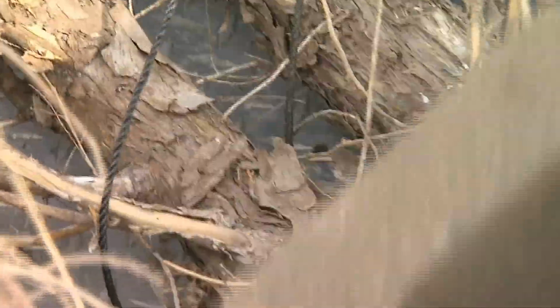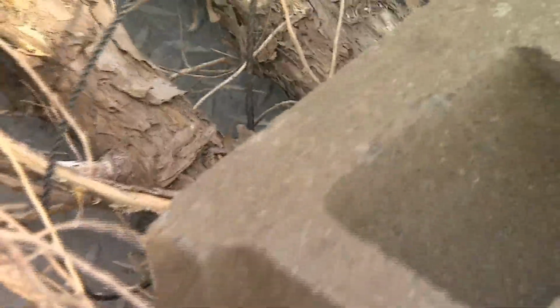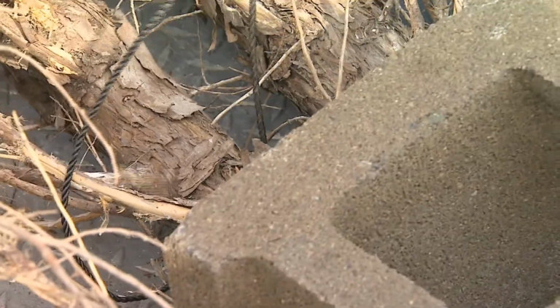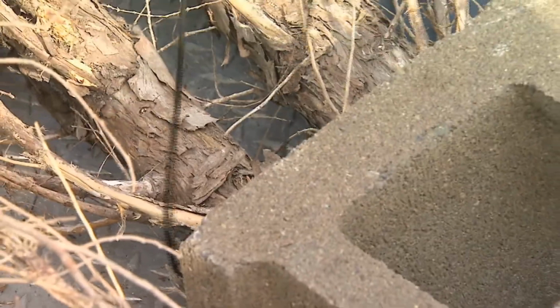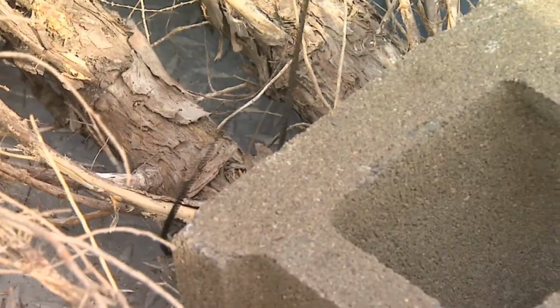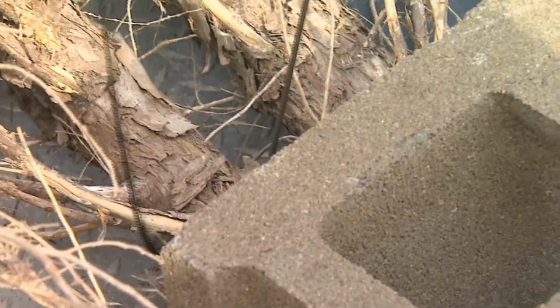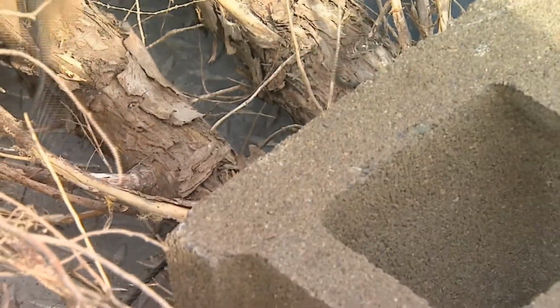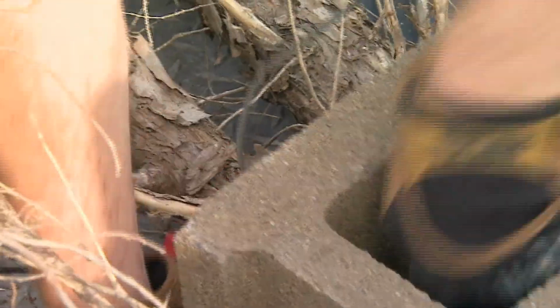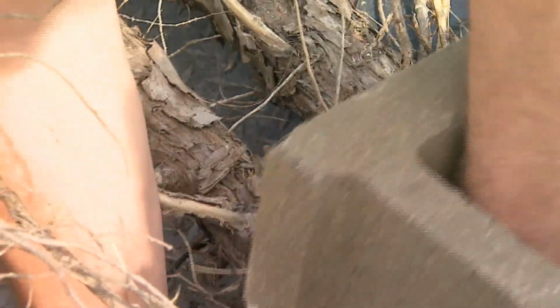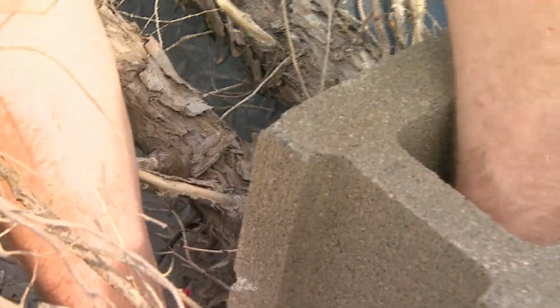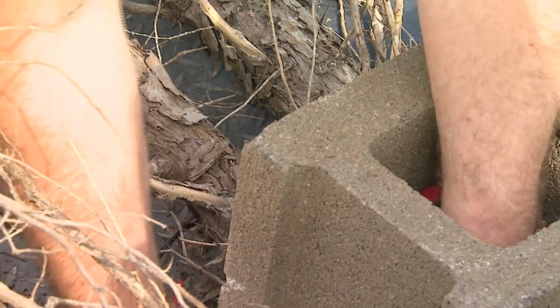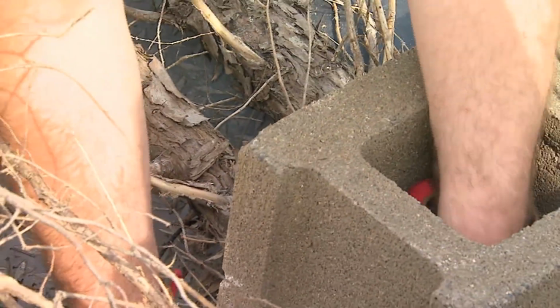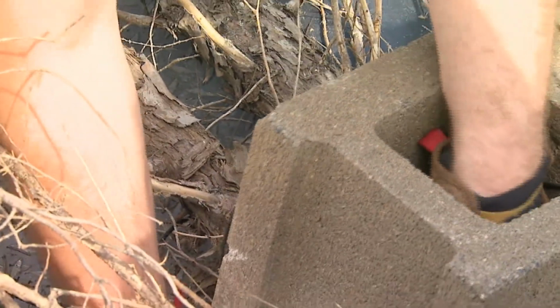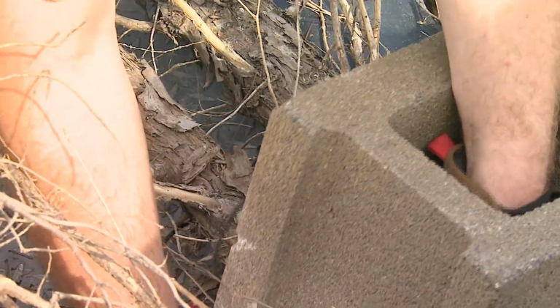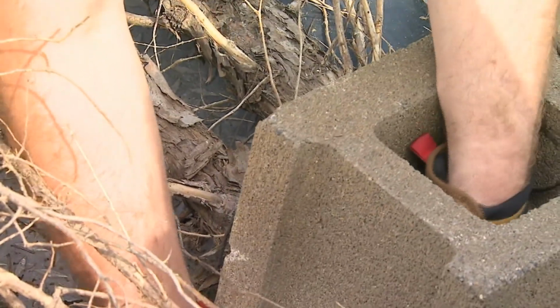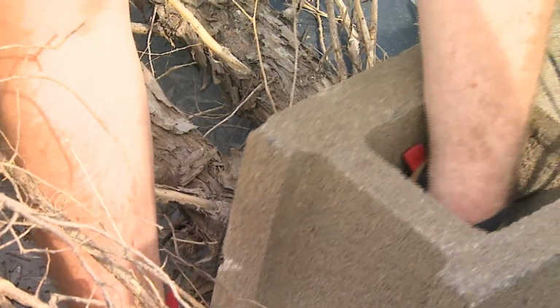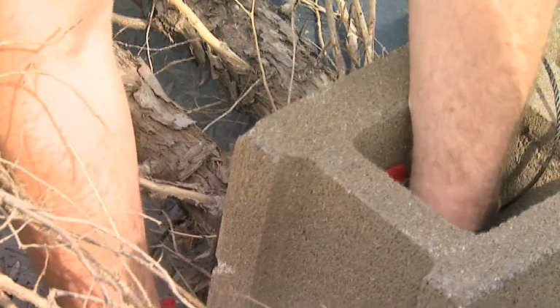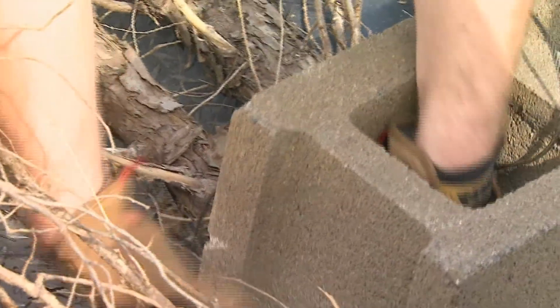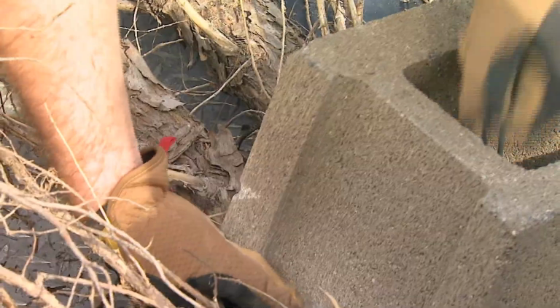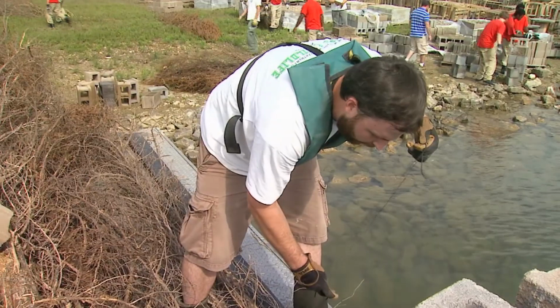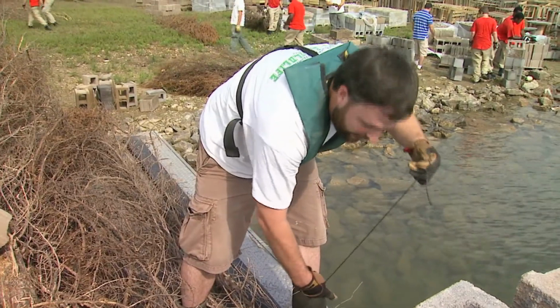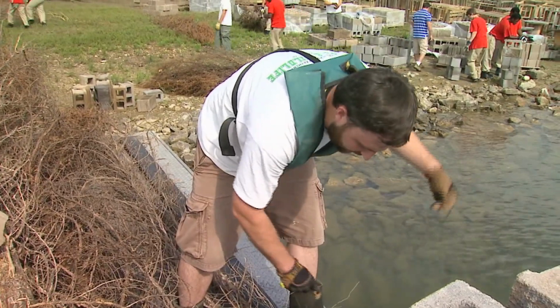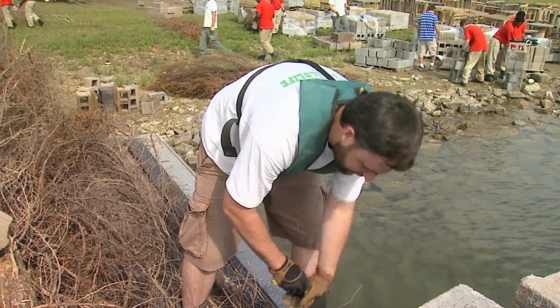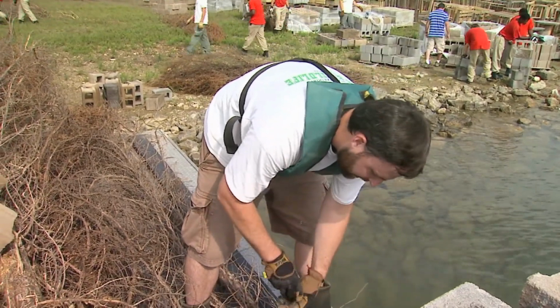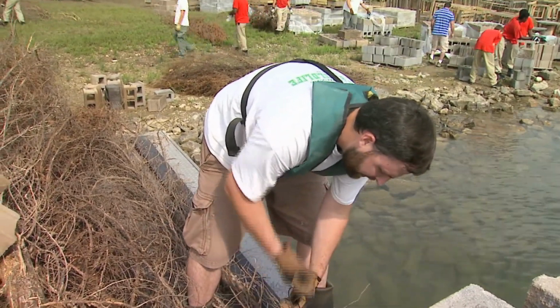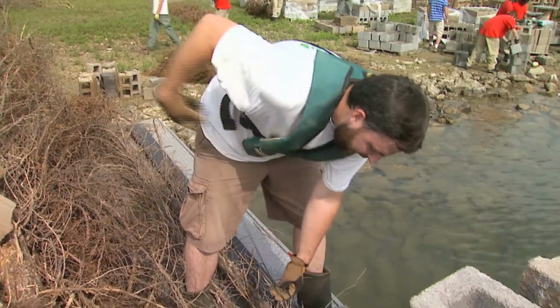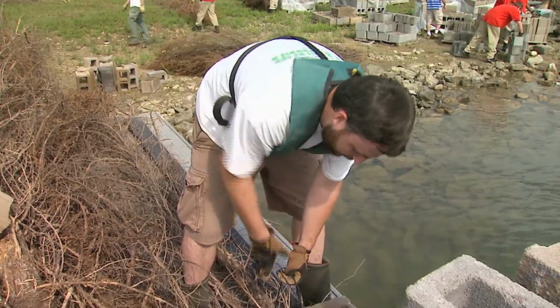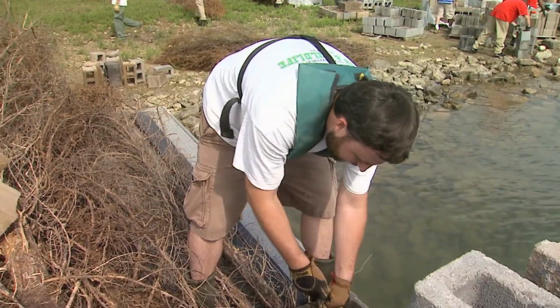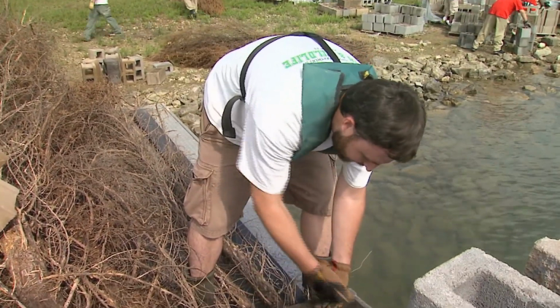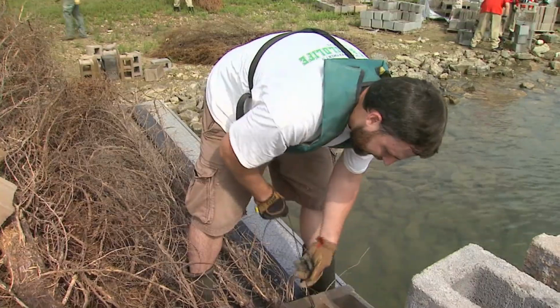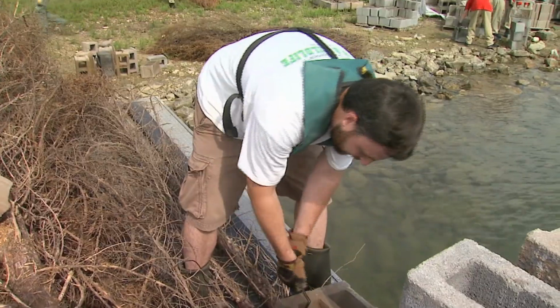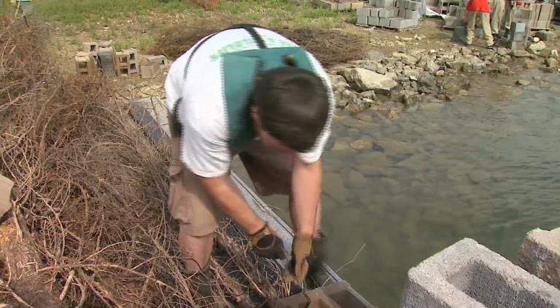We're just tying these concrete blocks to these cedar trees and hoping that they sink and stay down. The cedar trees actually came from a play wildlife management area, so it's a good habitat improvement down there and a habitat improvement here at Cave Run.